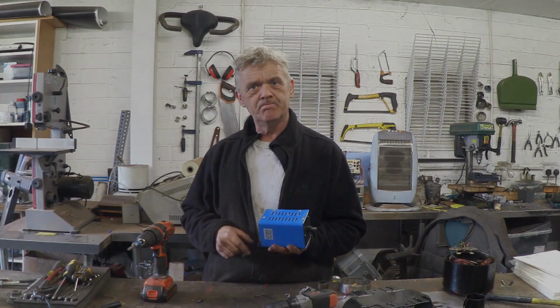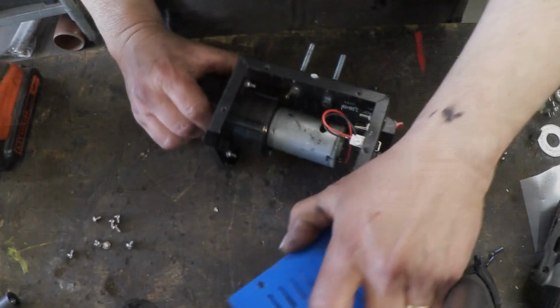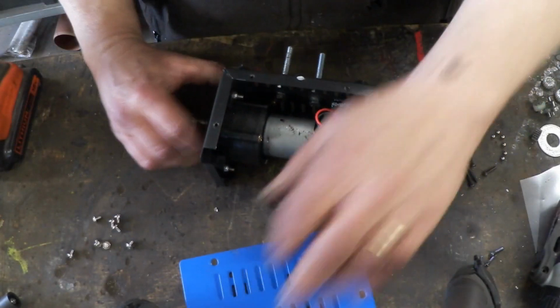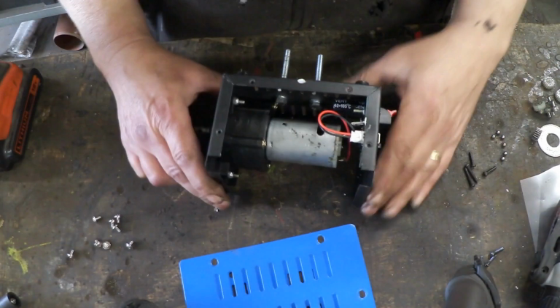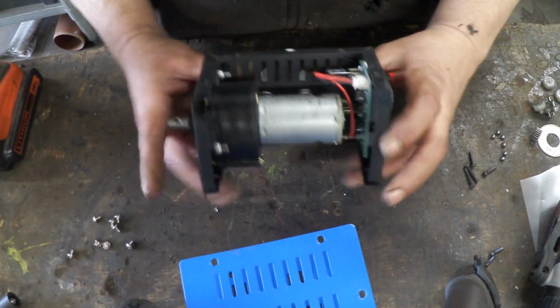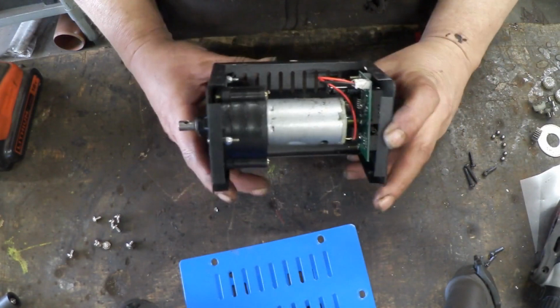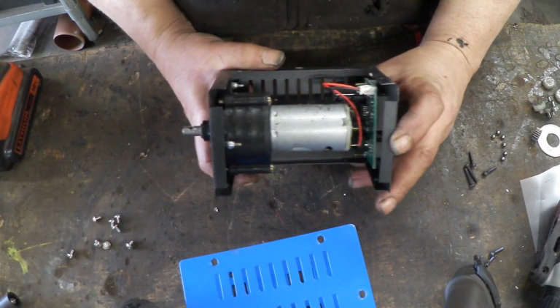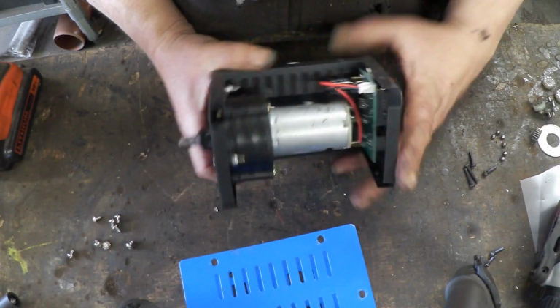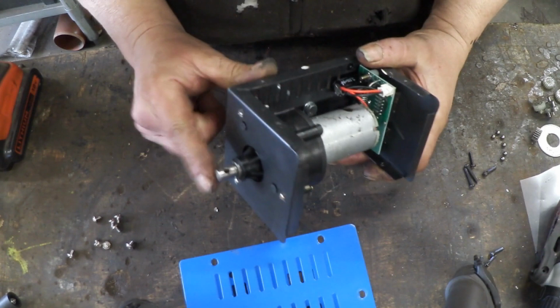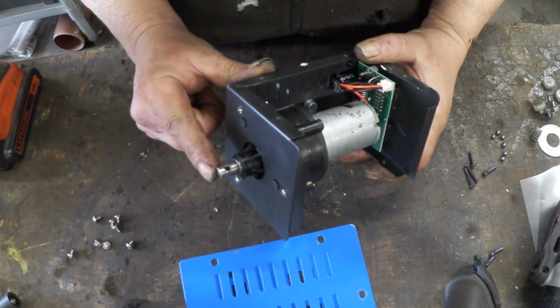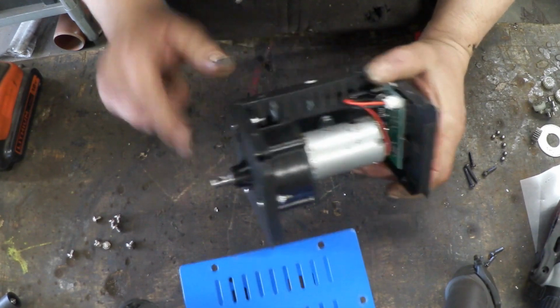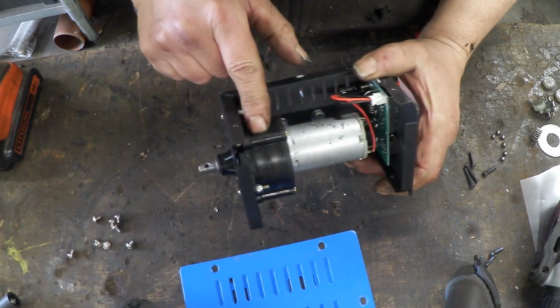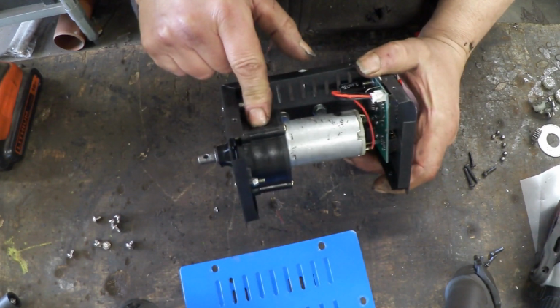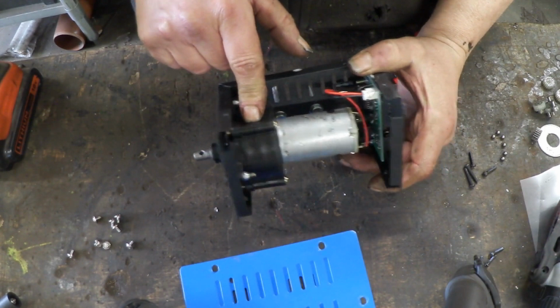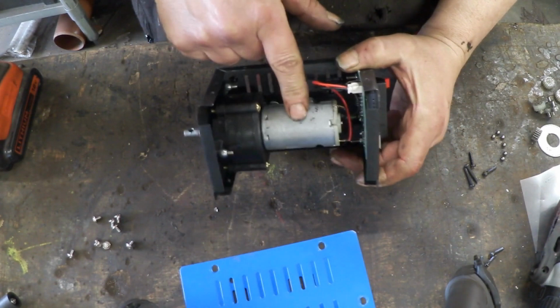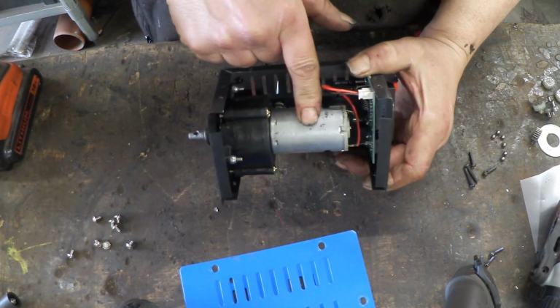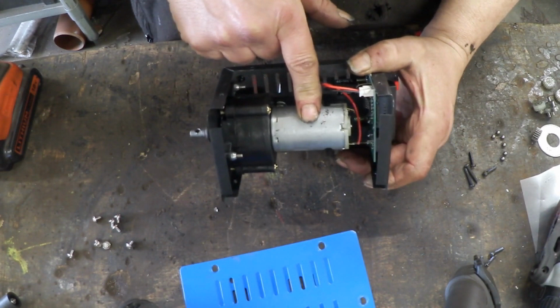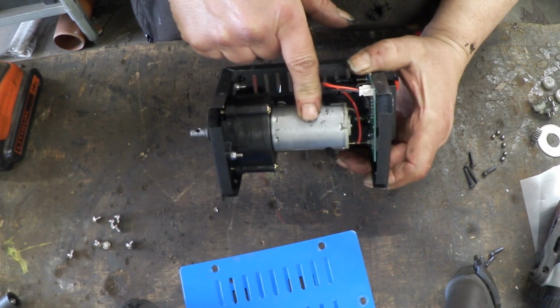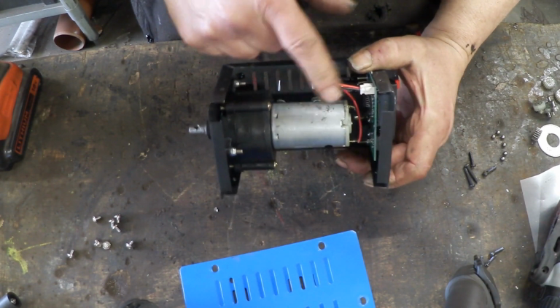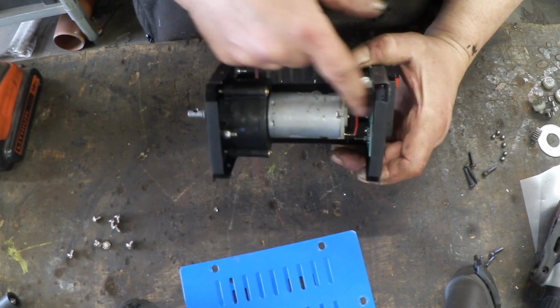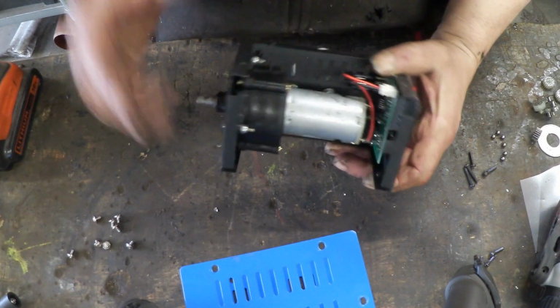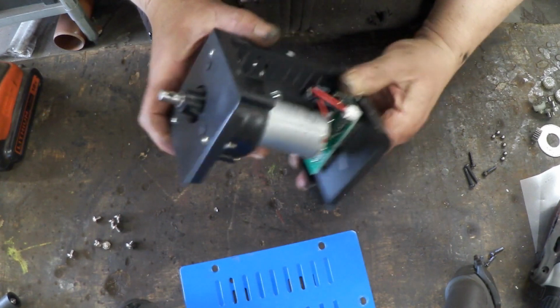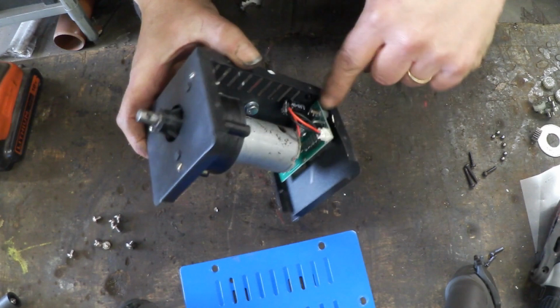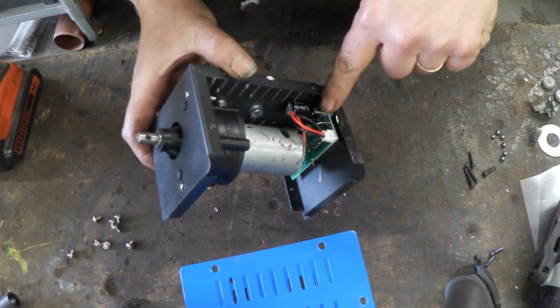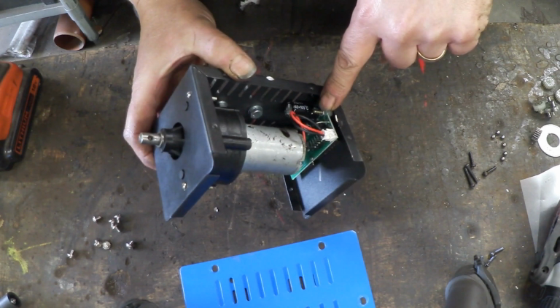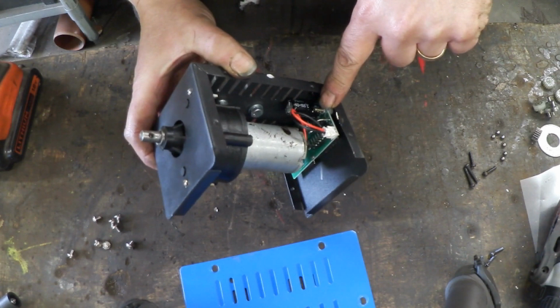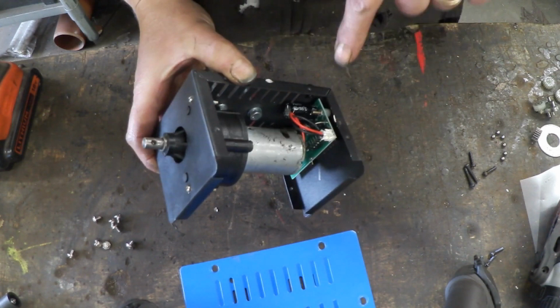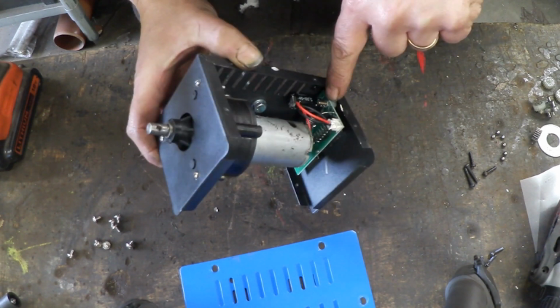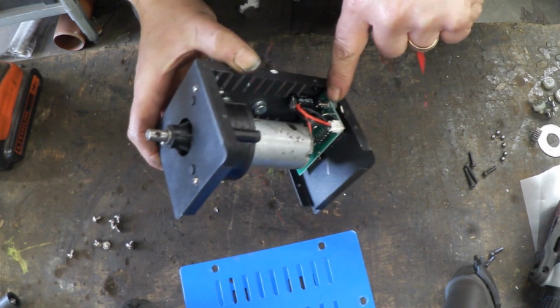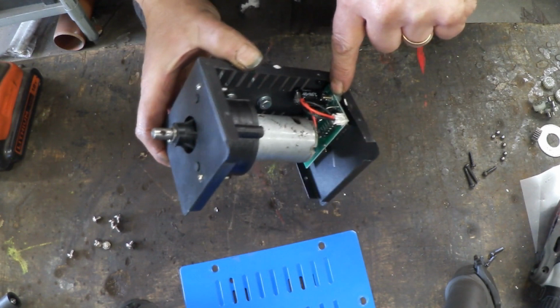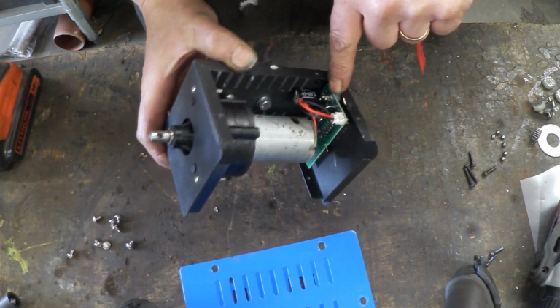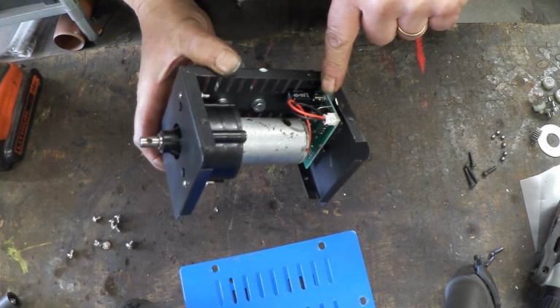So we get the cover off and have a look inside — that's what we've got. What we've got is a turny handle bit going into a gearbox. Here we have a permanent magnet DC motor, and the wires coming off the motor go into this circuit board here. That circuit board is all about voltage regulation.